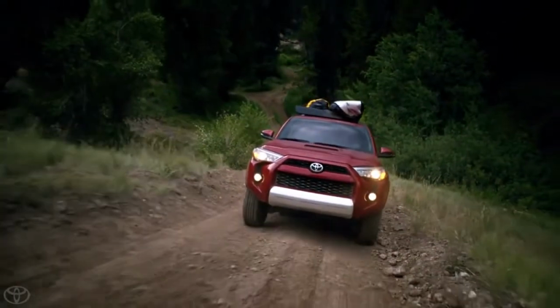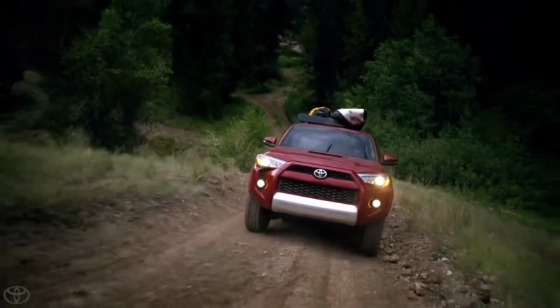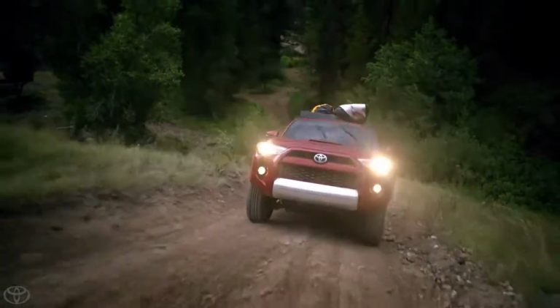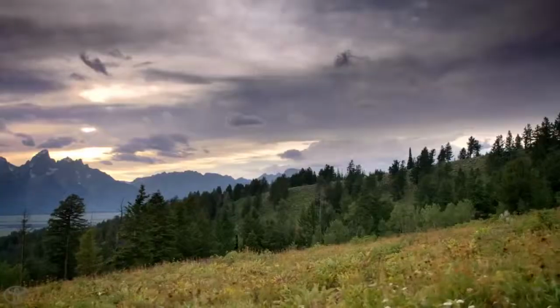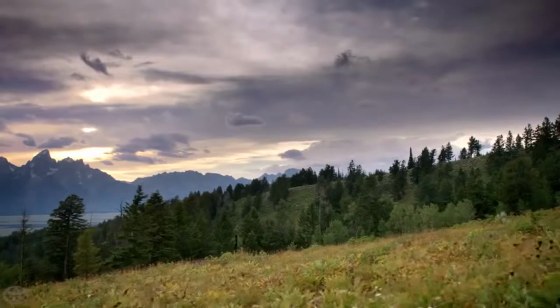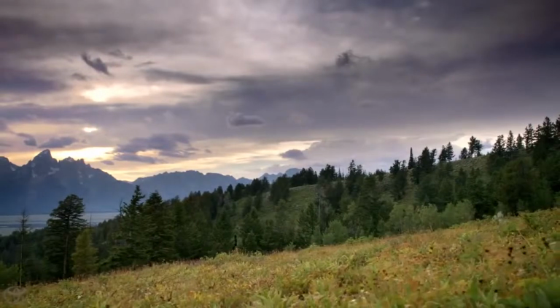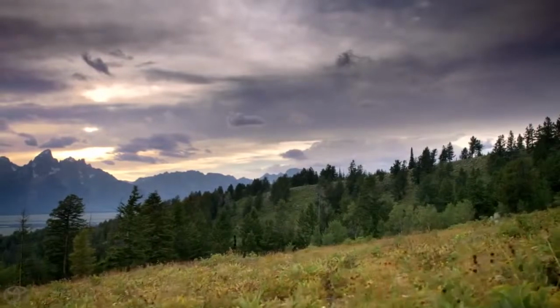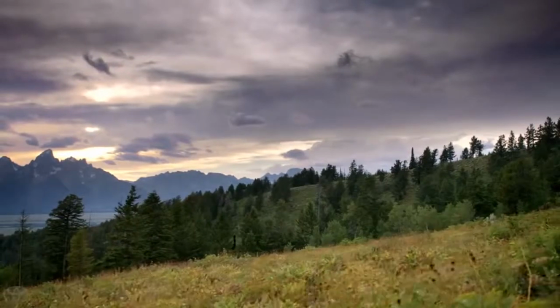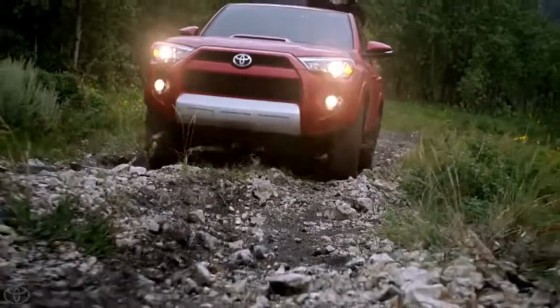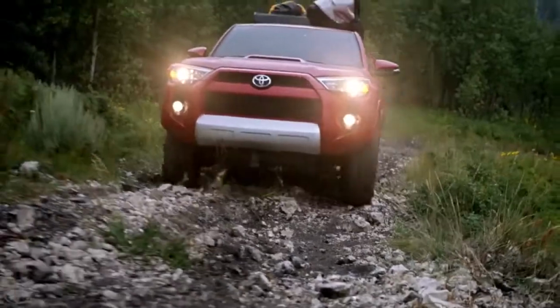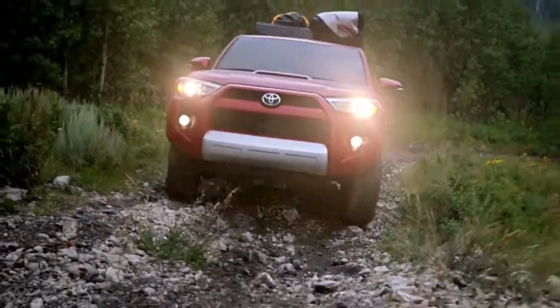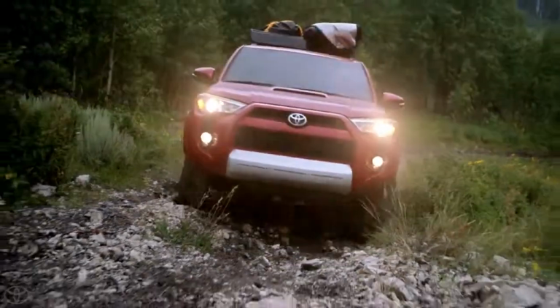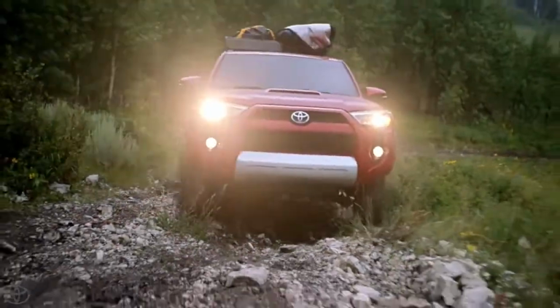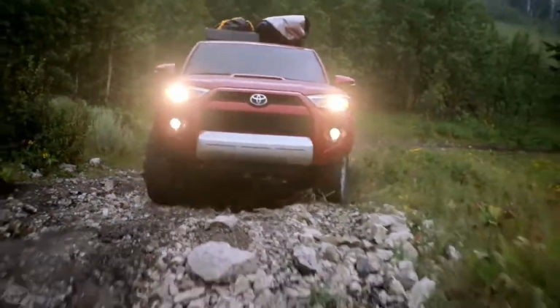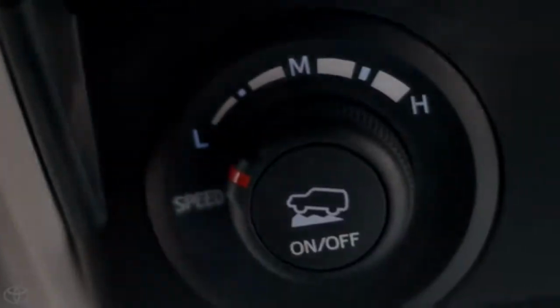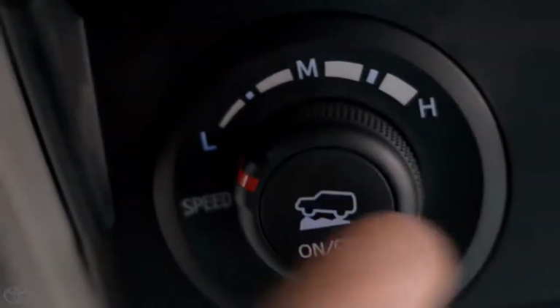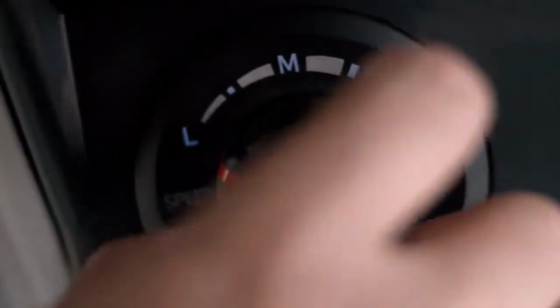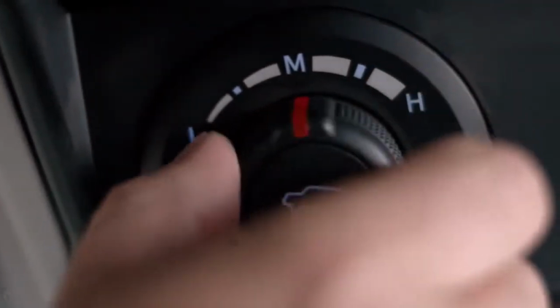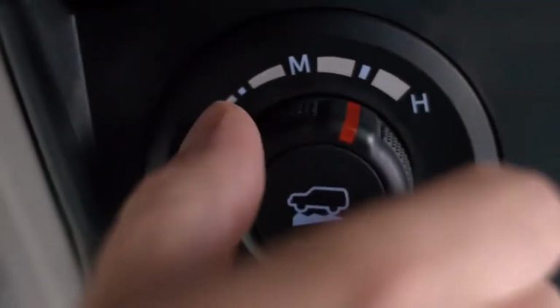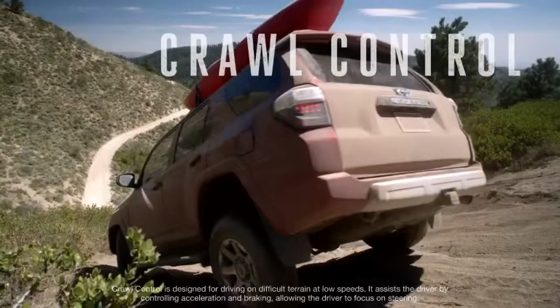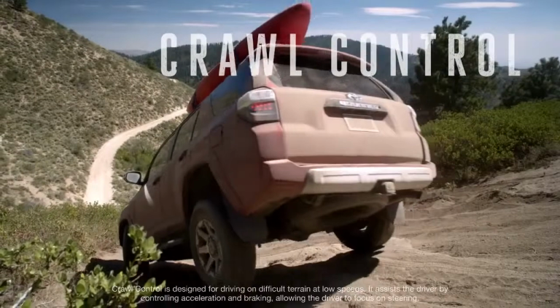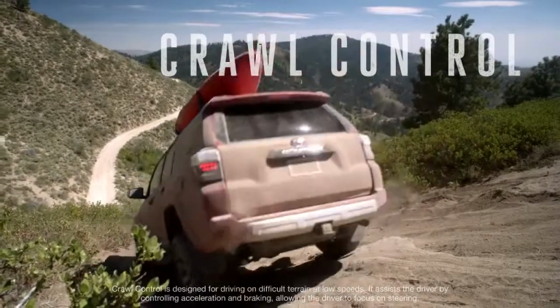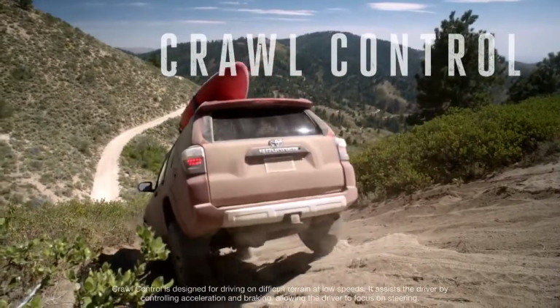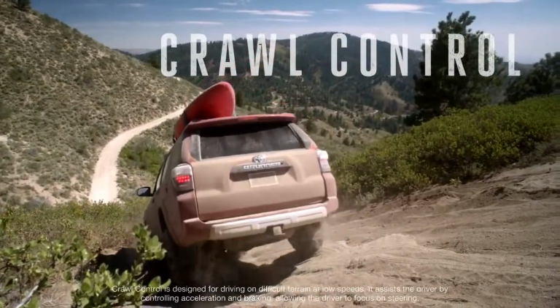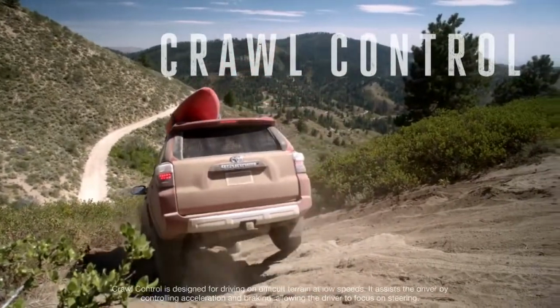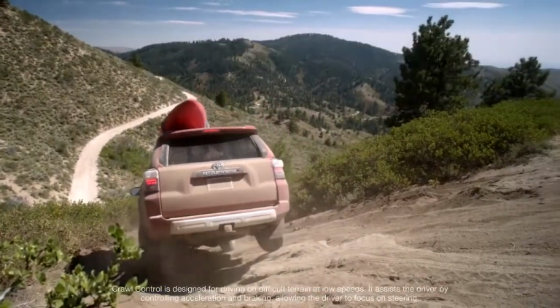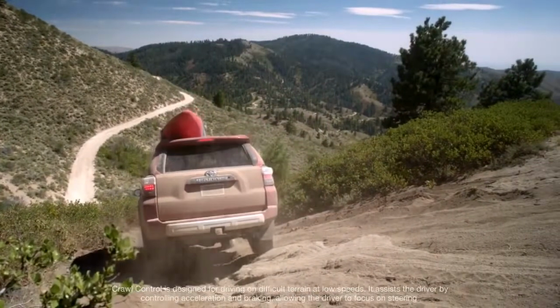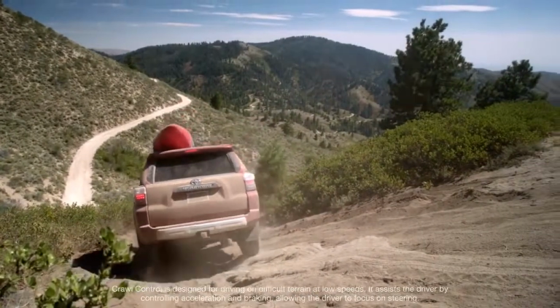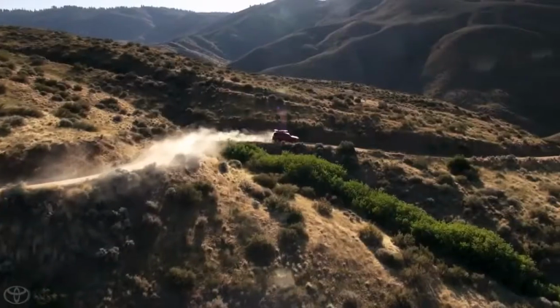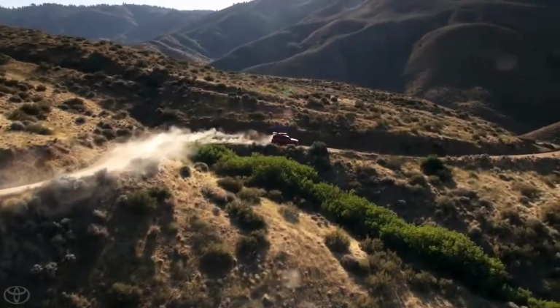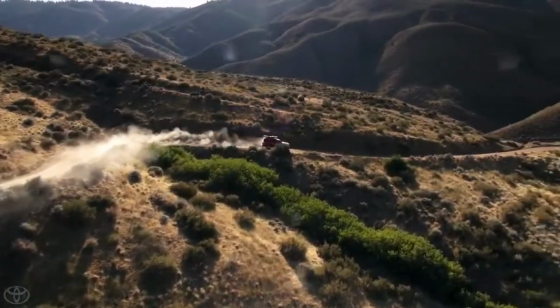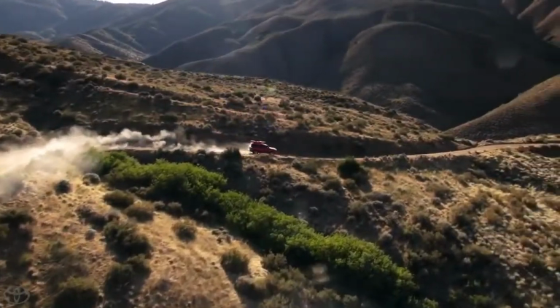Something that'll actually make it pretty easy for anybody to do some pretty serious climbs and rock crawls — it's called crawl control. It manages the brake and gas for you, so you just concentrate on steering. It's so sick.